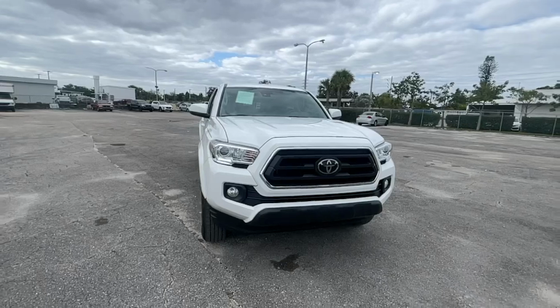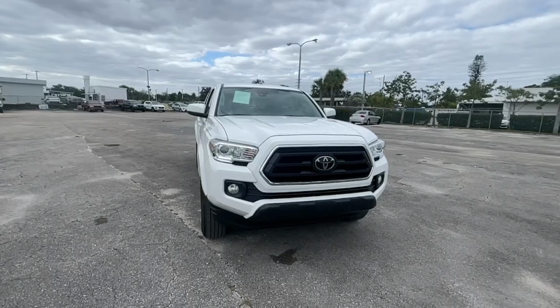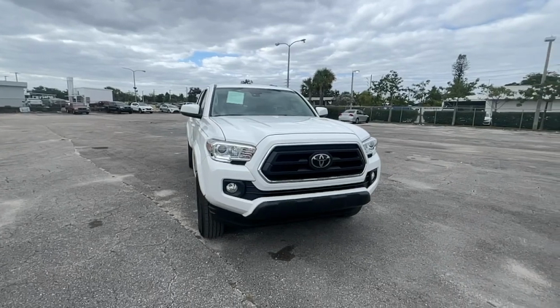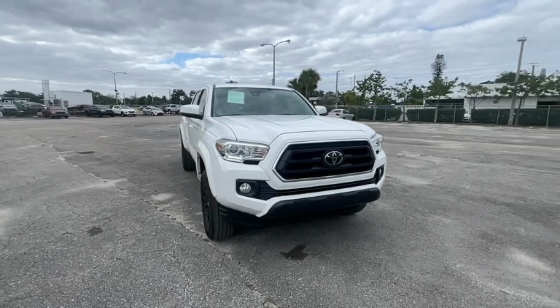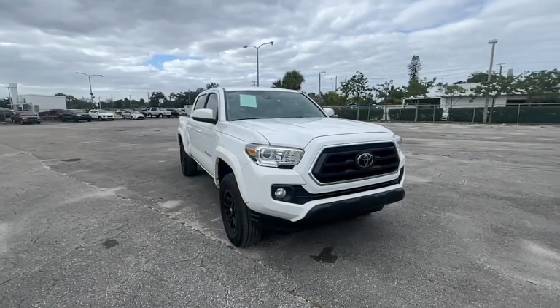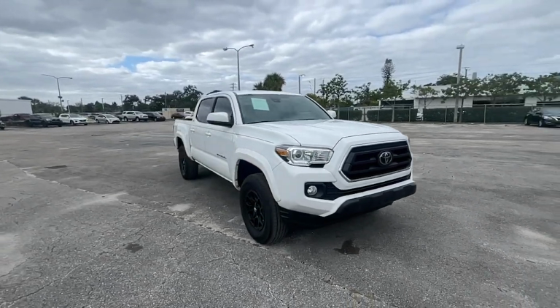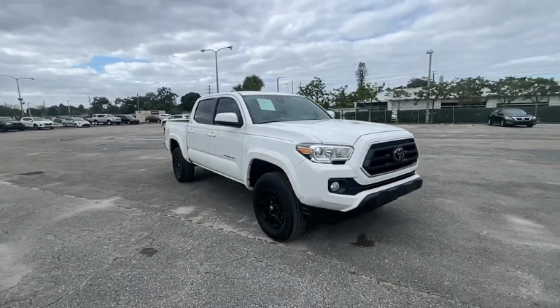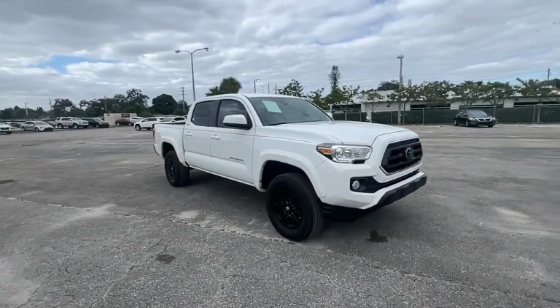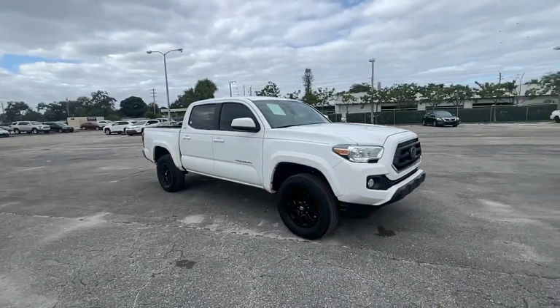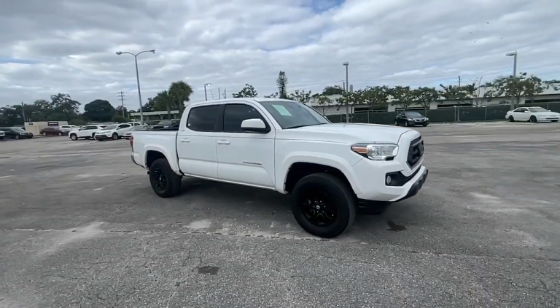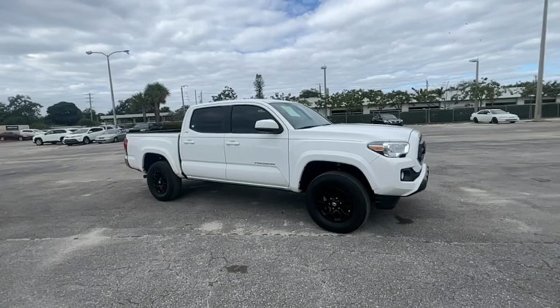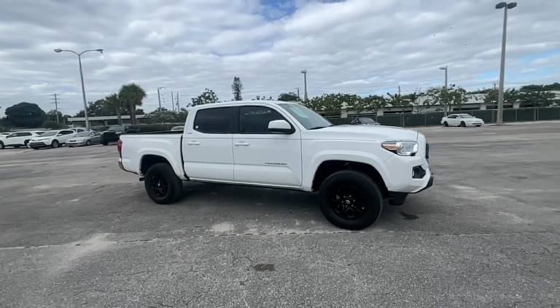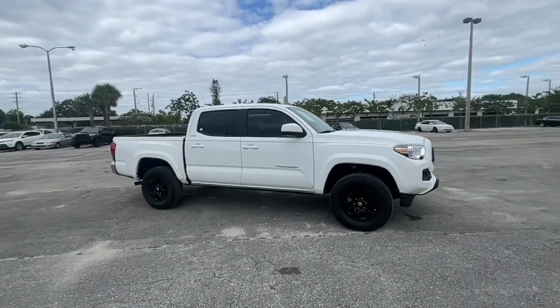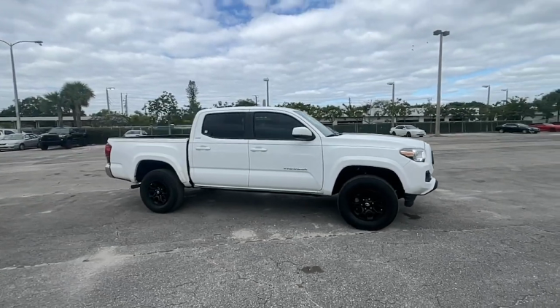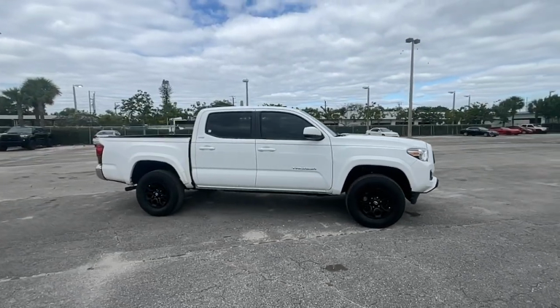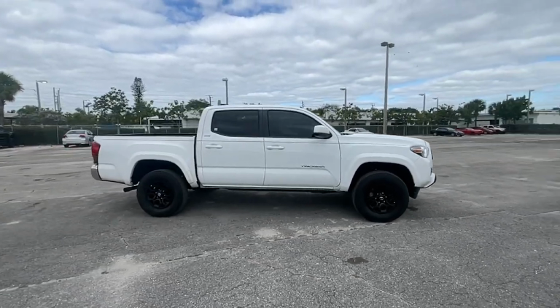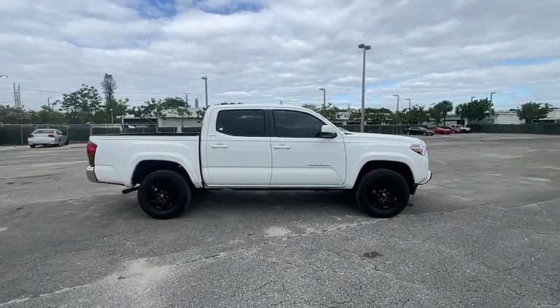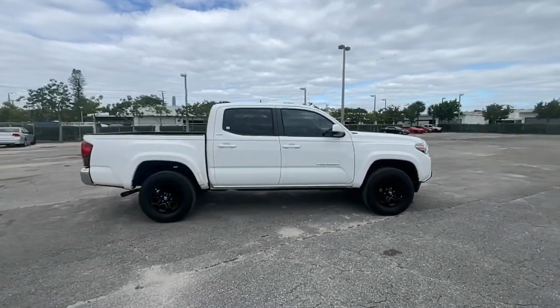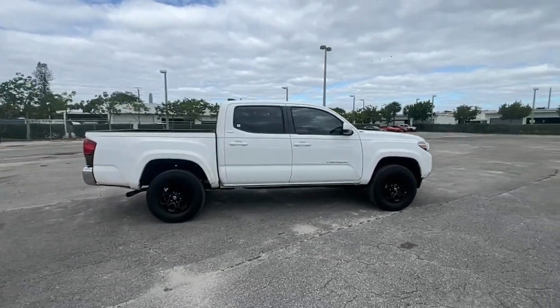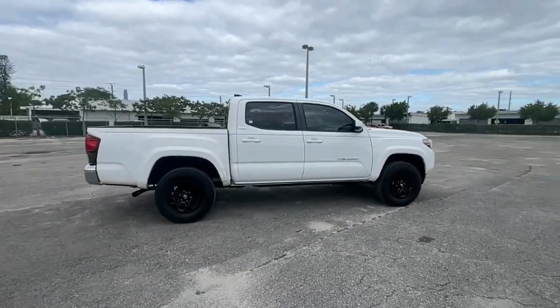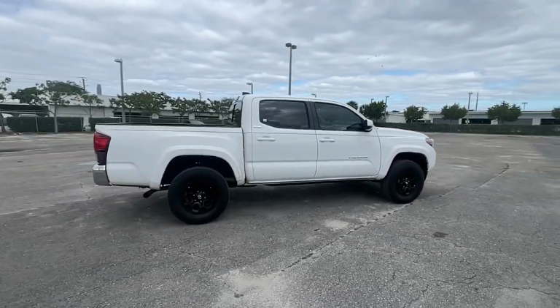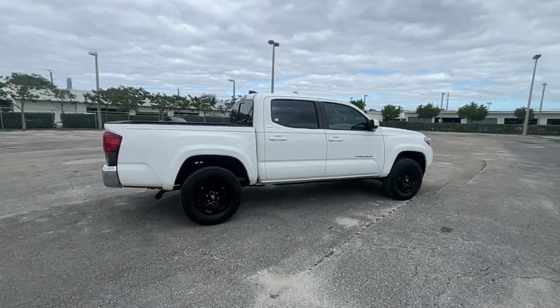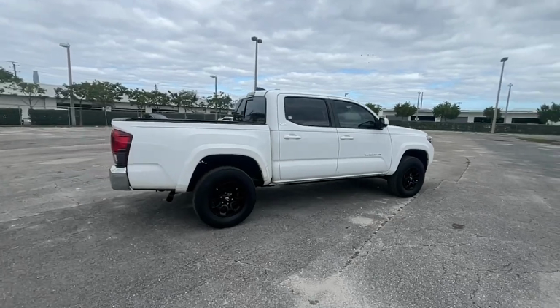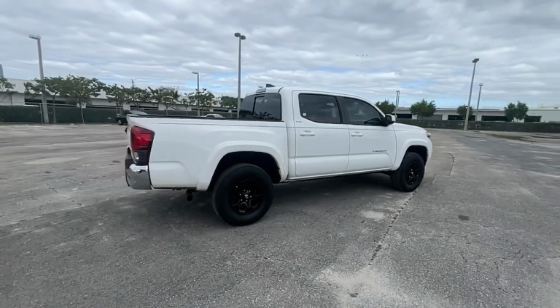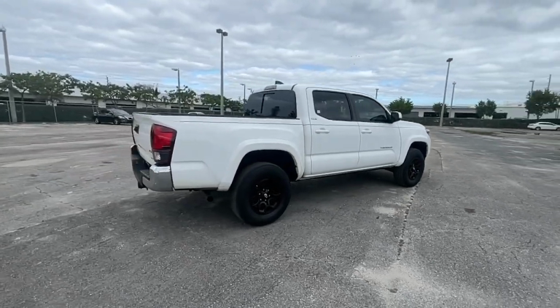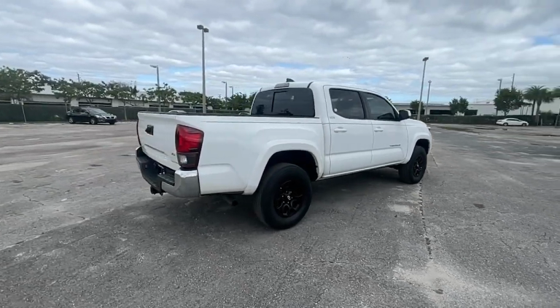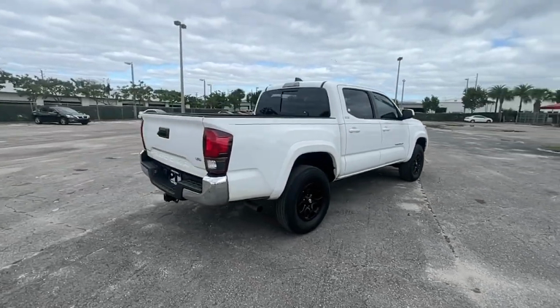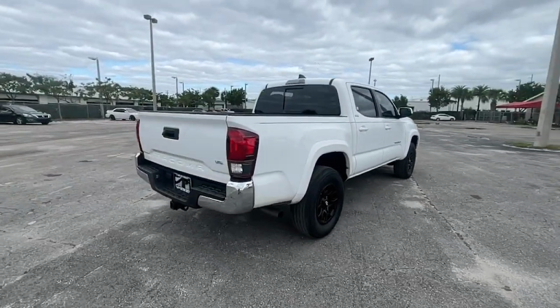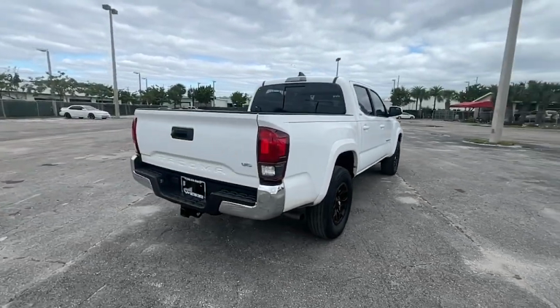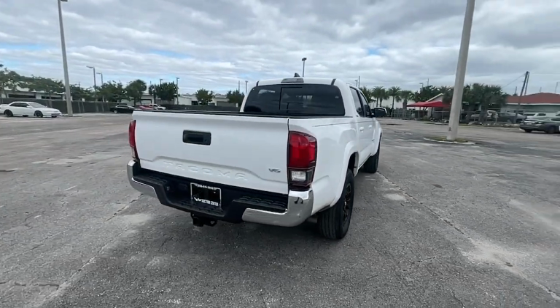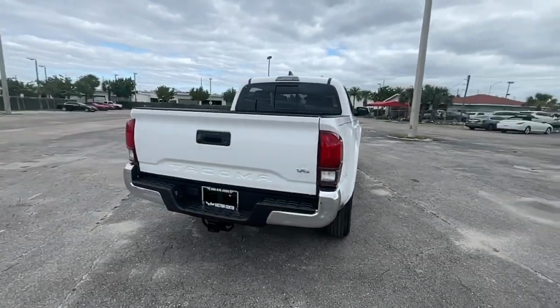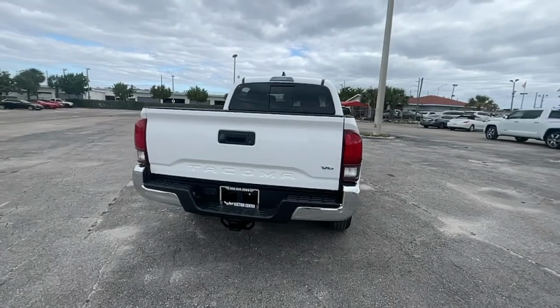Get acquainted with the 2020 Toyota Tacoma. With less than 25,000 miles on the odometer, this vehicle stands out from the rest. You'll be comfortable, connected, and focused on the road or trail ahead in this capable Tacoma.